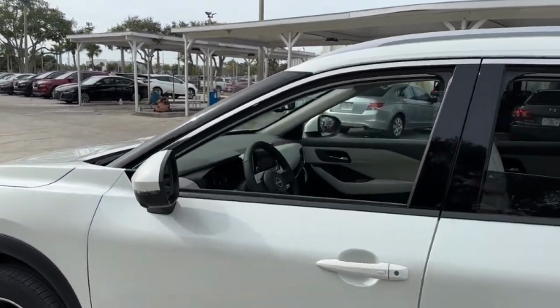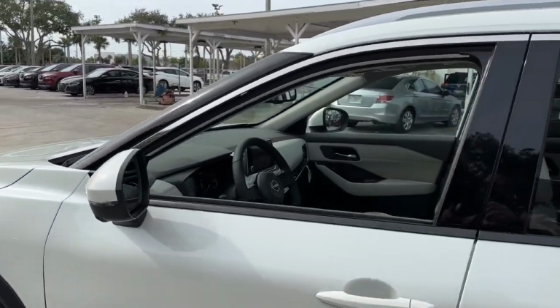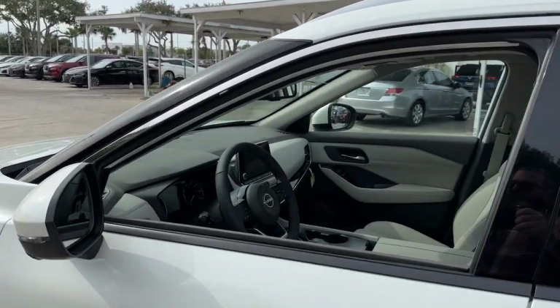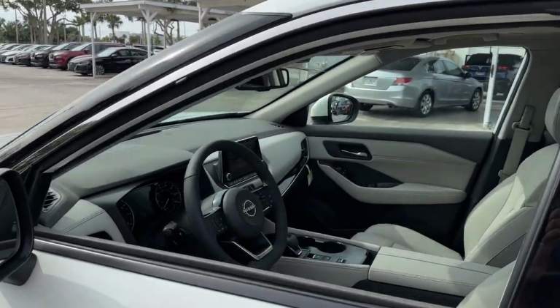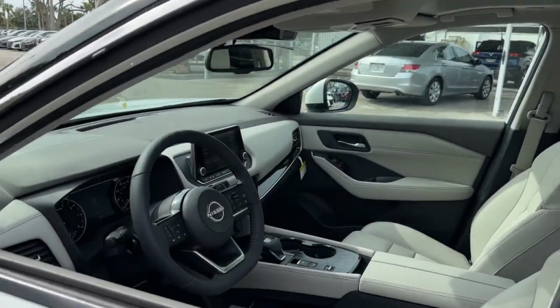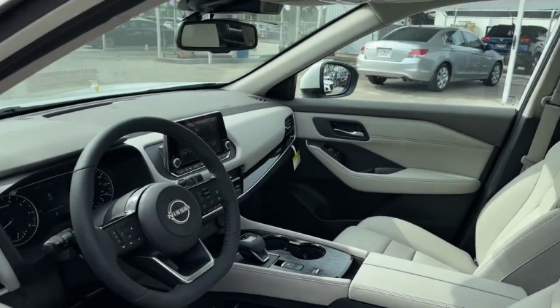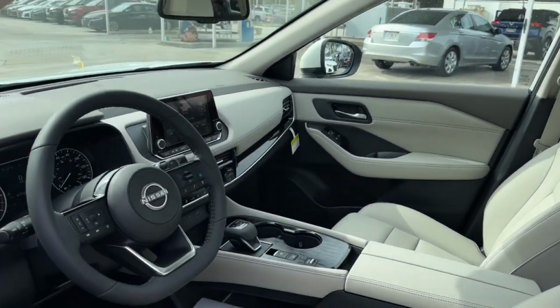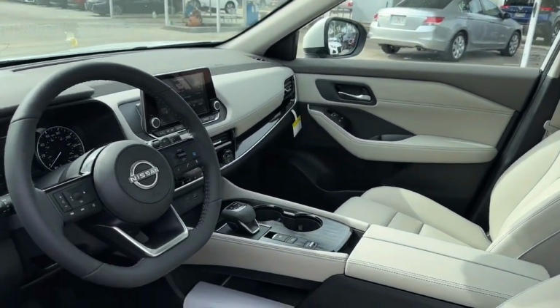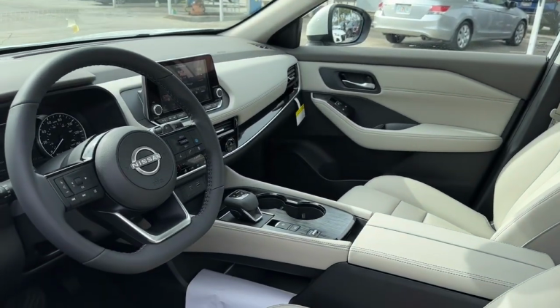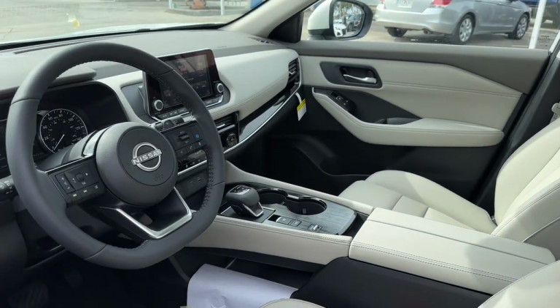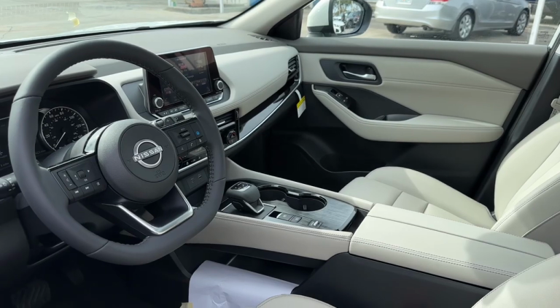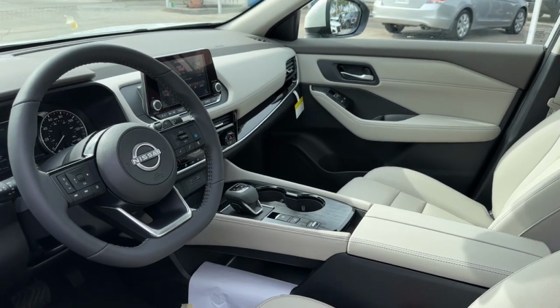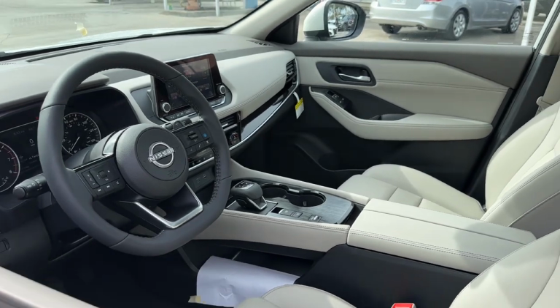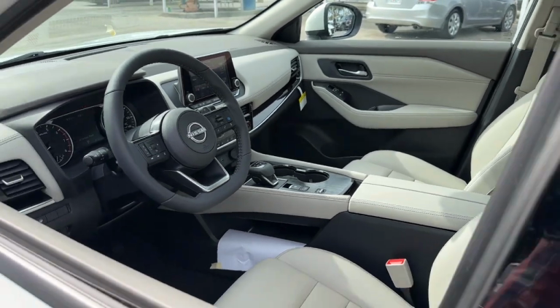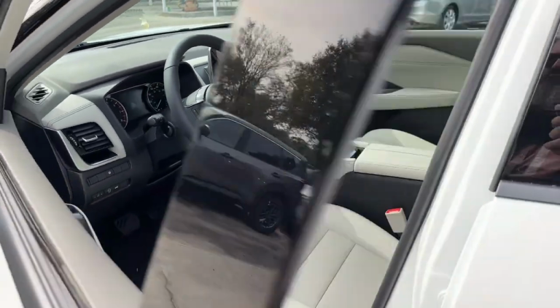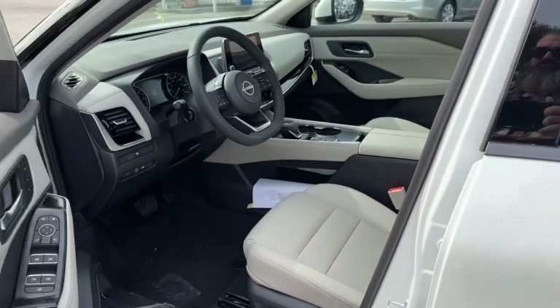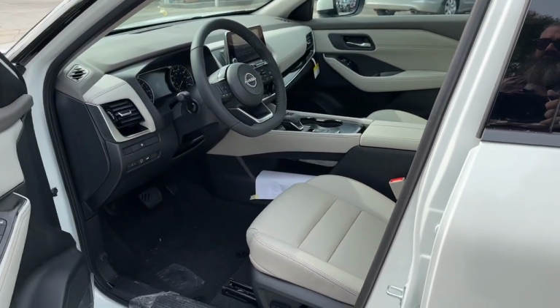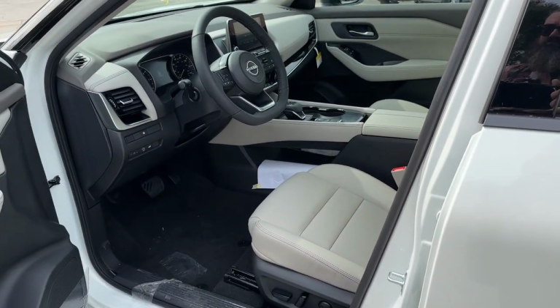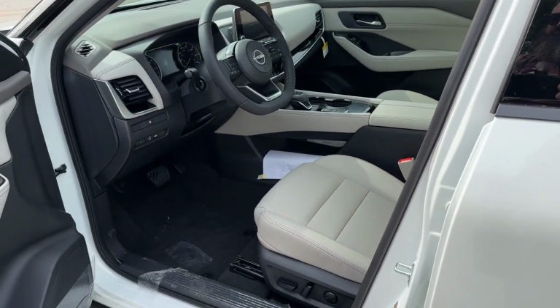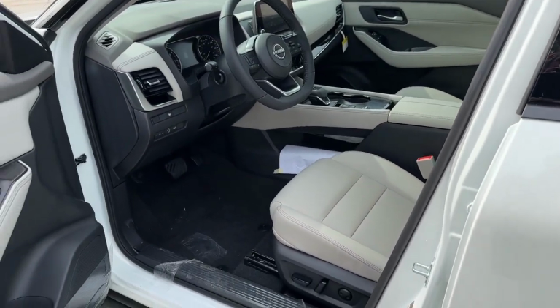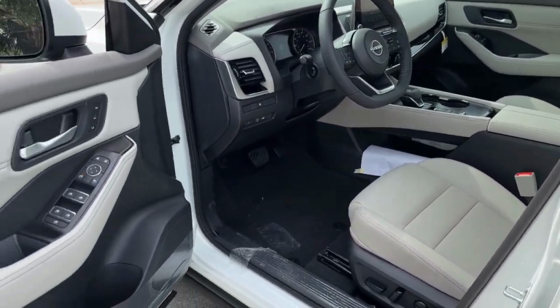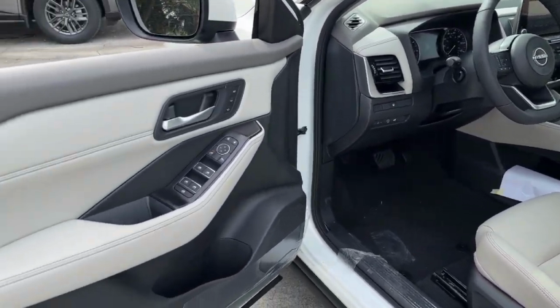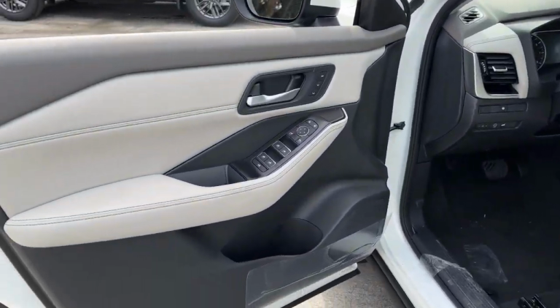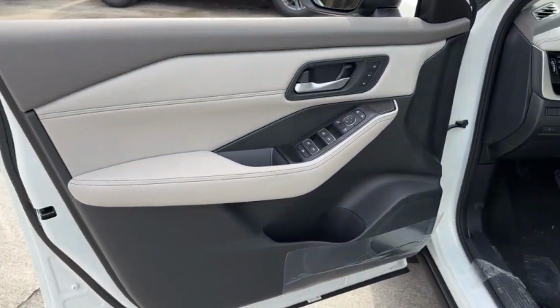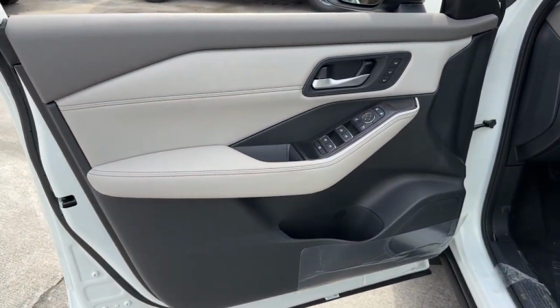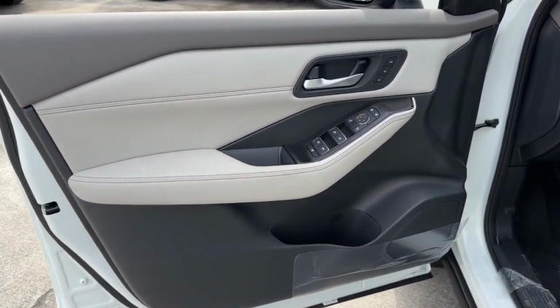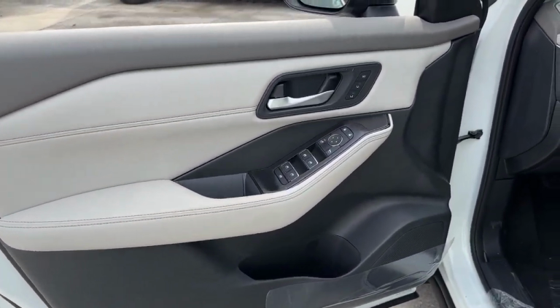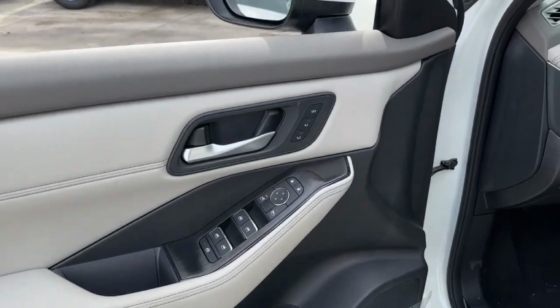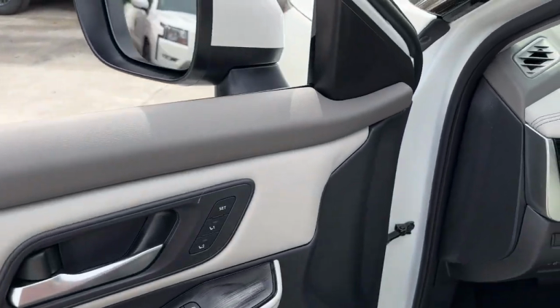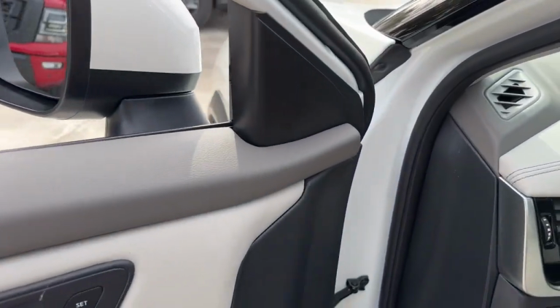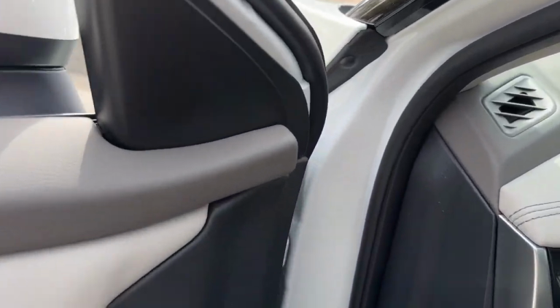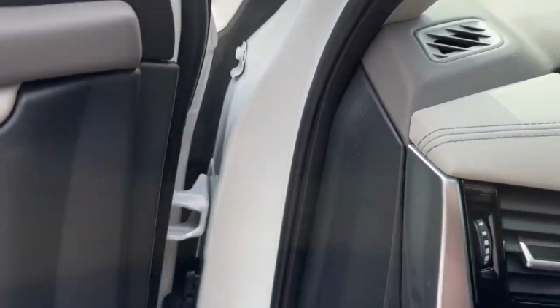These are just some of the great options this vehicle comes with: heated steering wheel, pre-collision system, panoramic roof, lane departure warning, keyless entry.